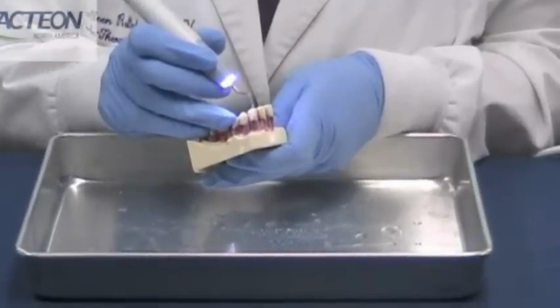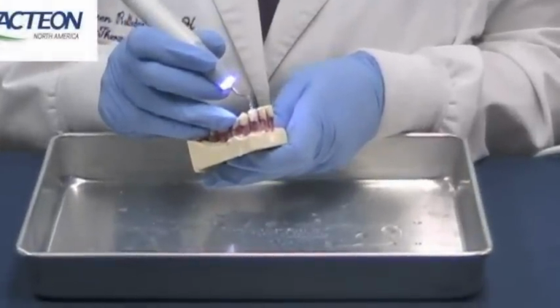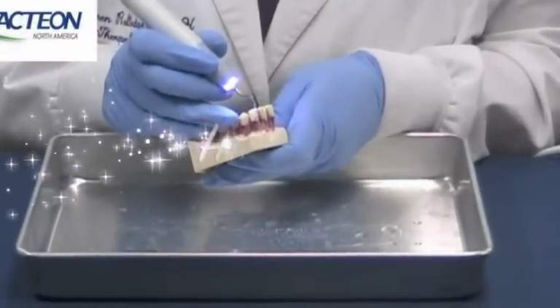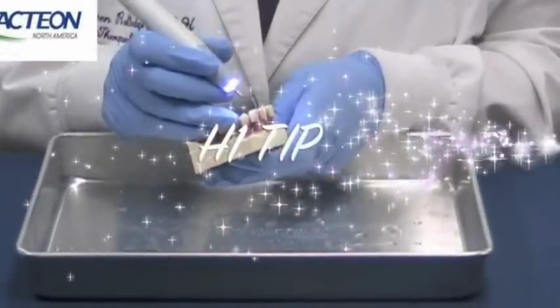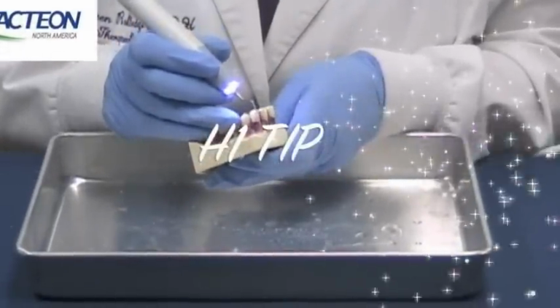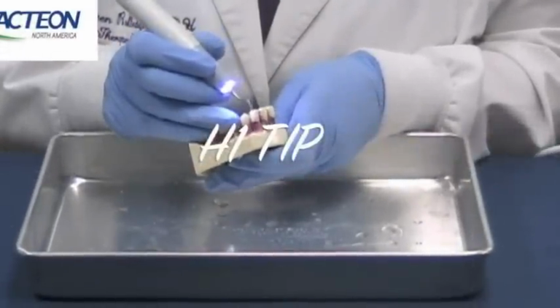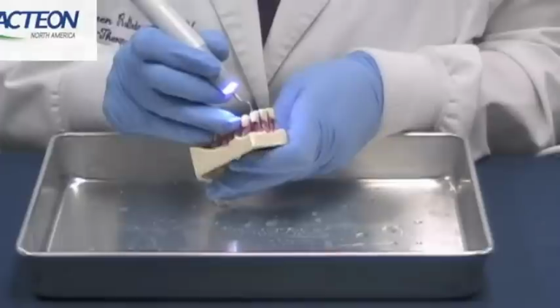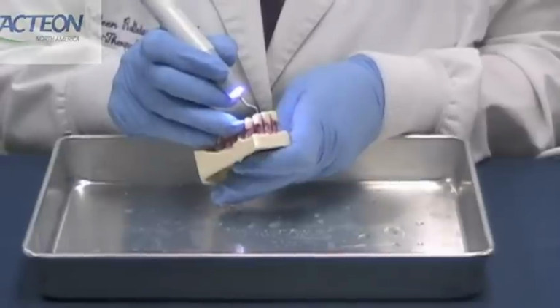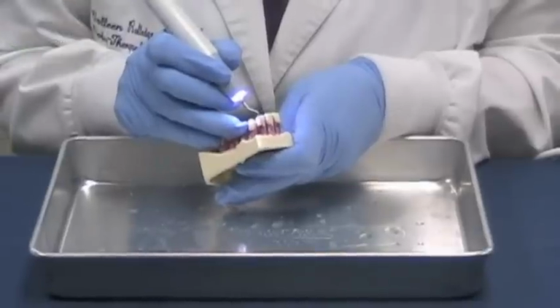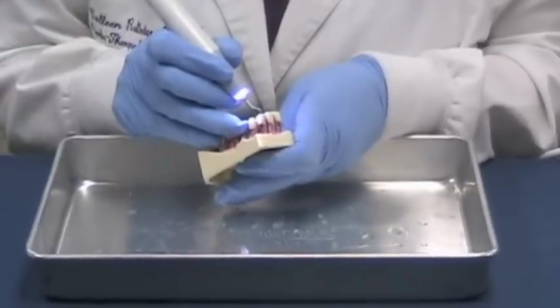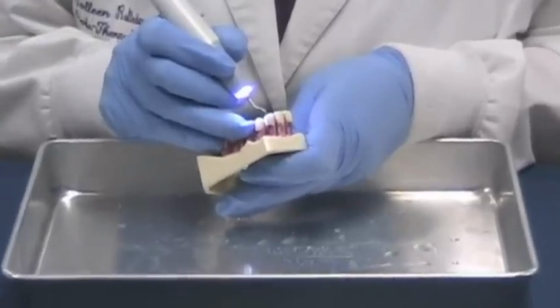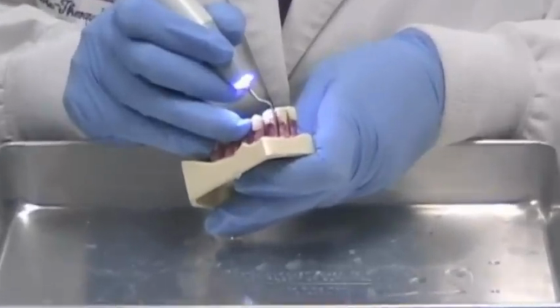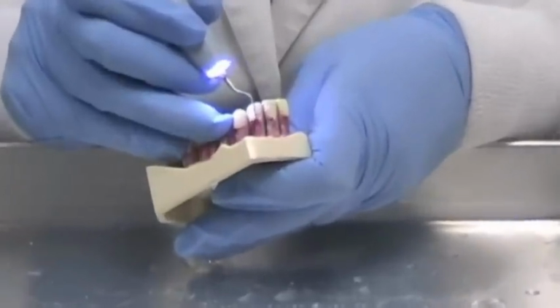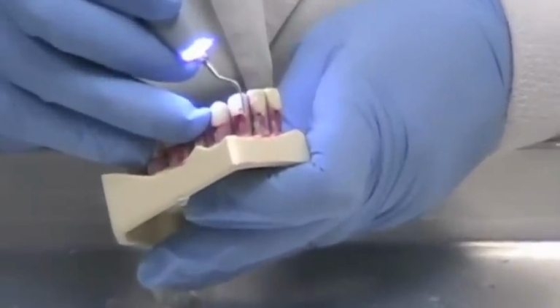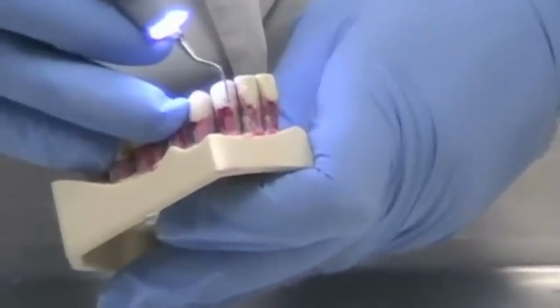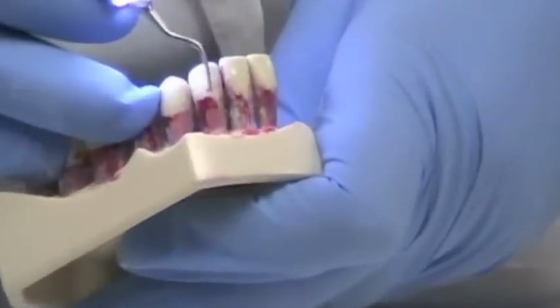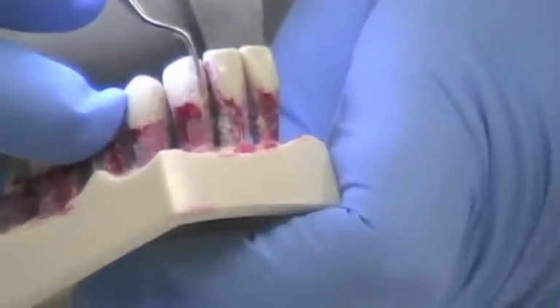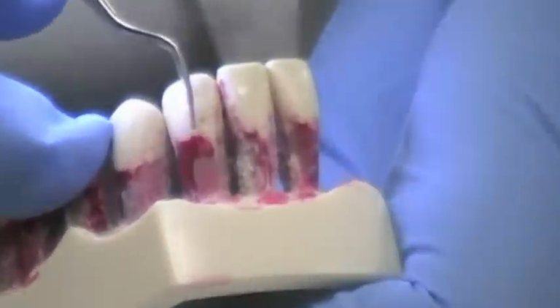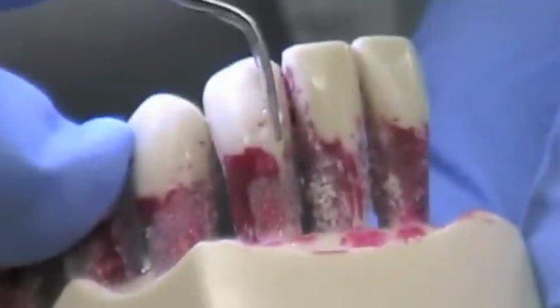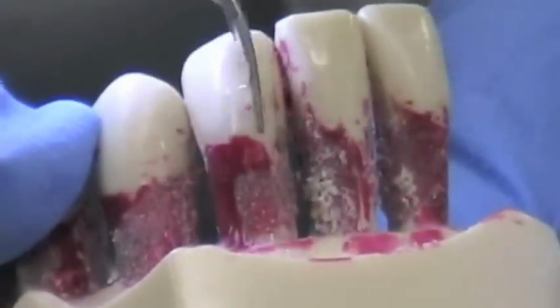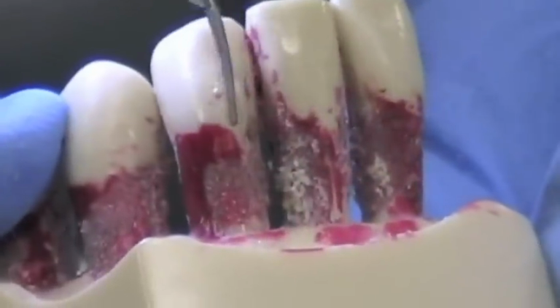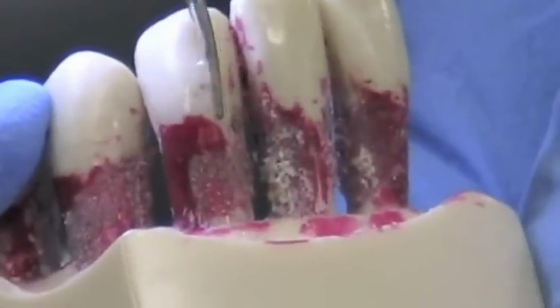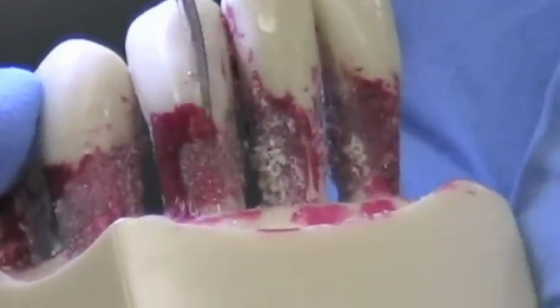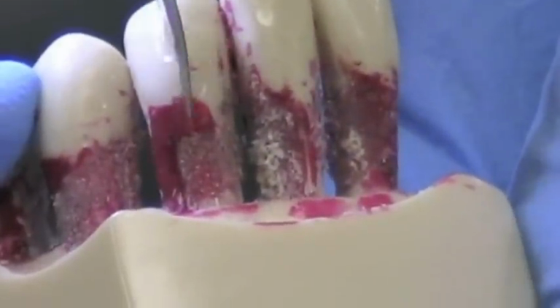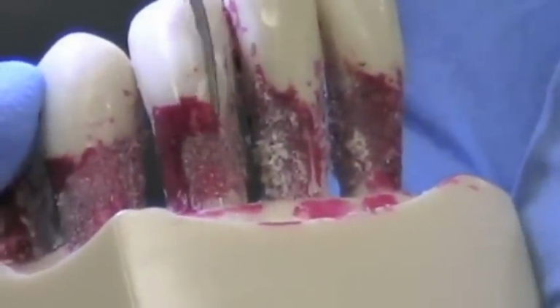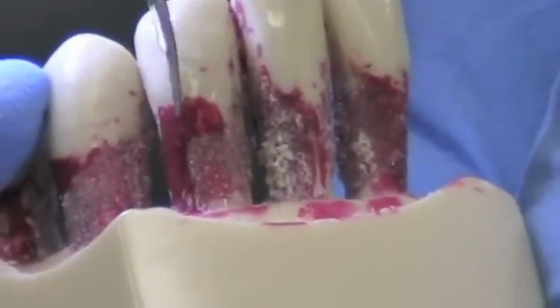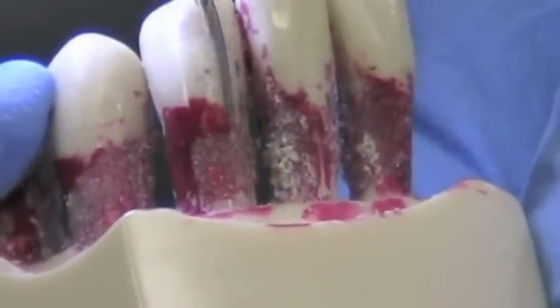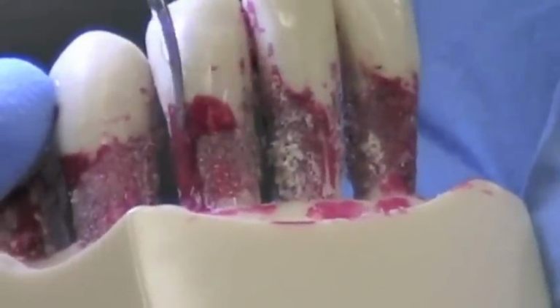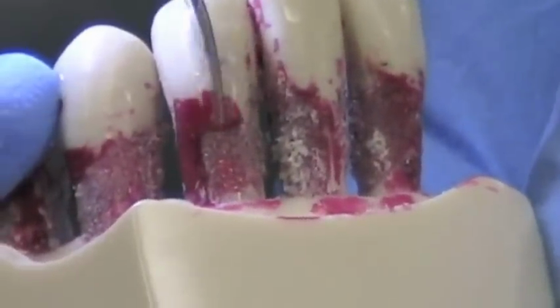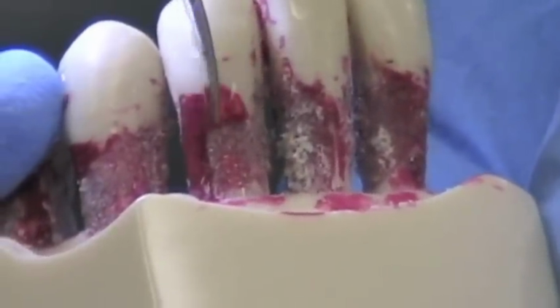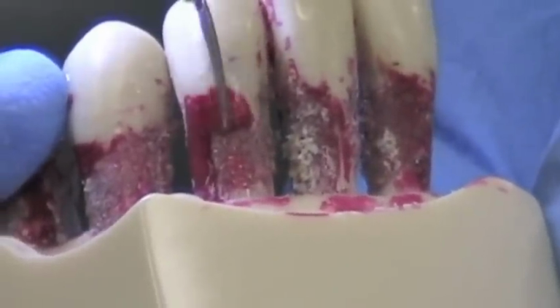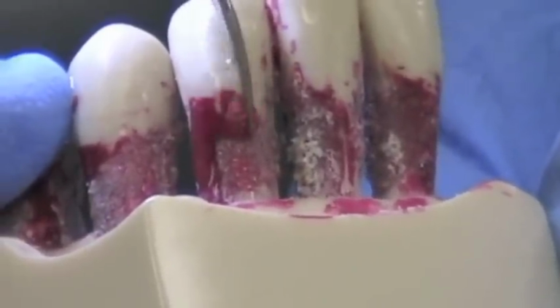Now we're going to demonstrate the H1 tip. The H1 tip is for anterior teeth. It's used for burnished calculus, for conservative root planing, and for smoothing the rough CEJ.